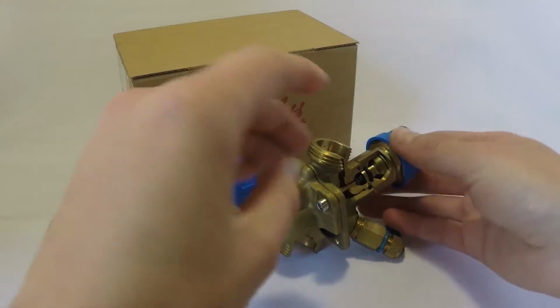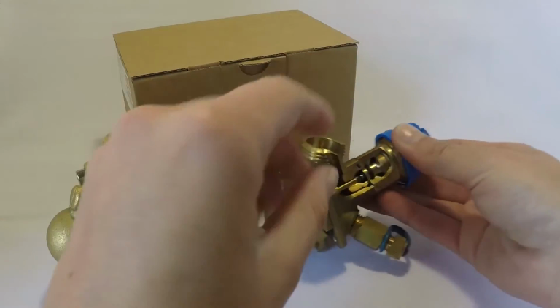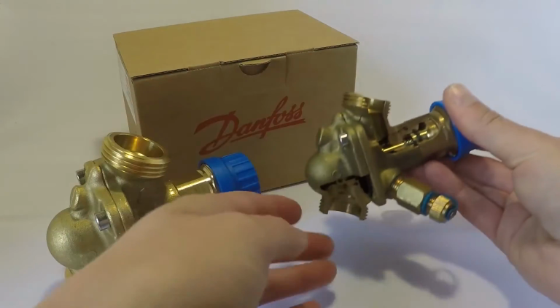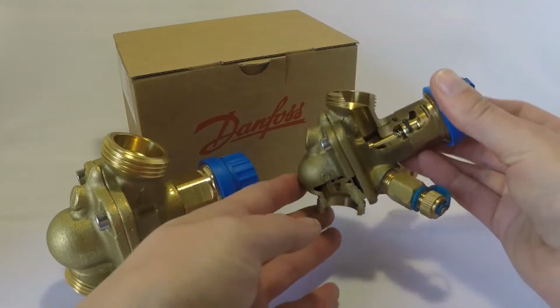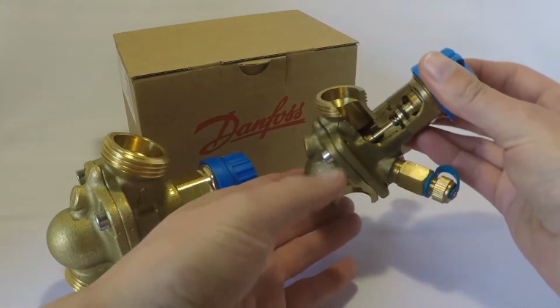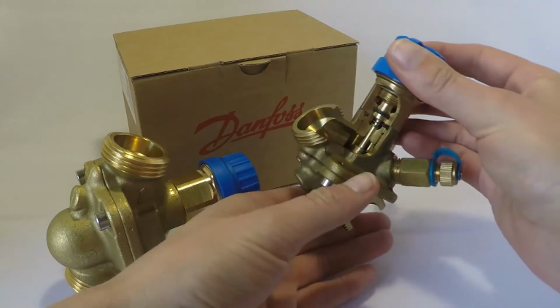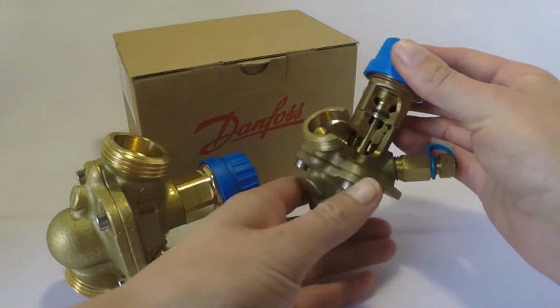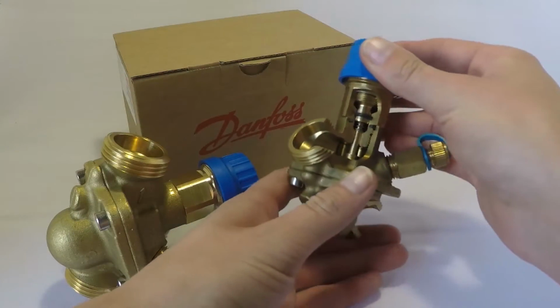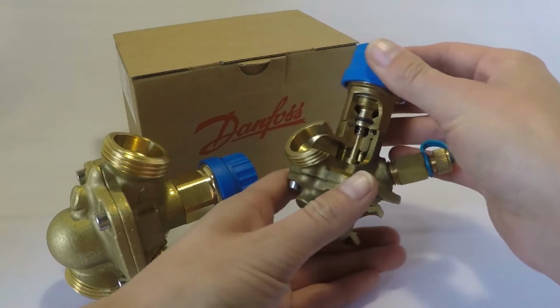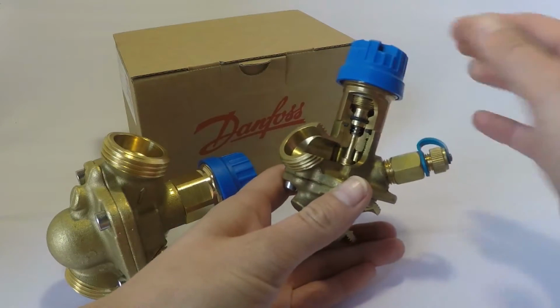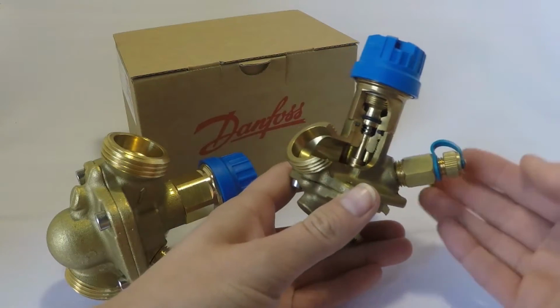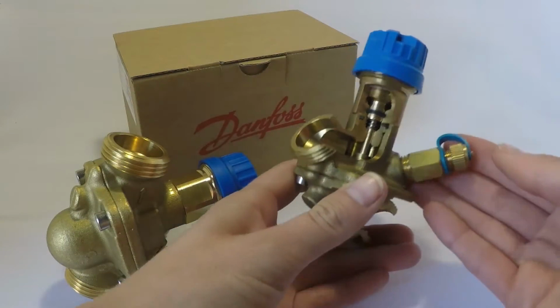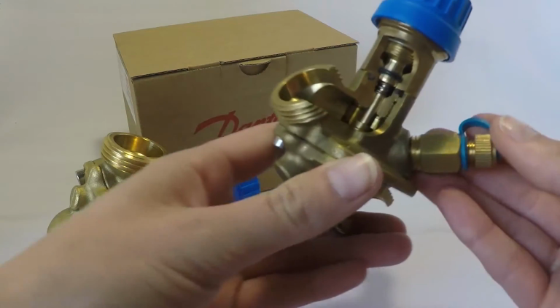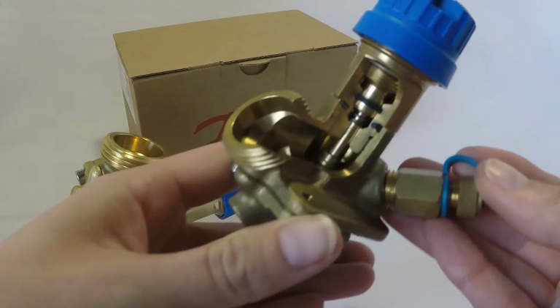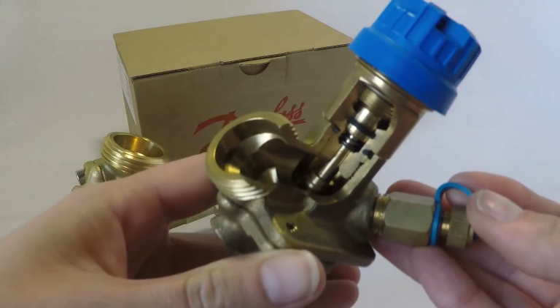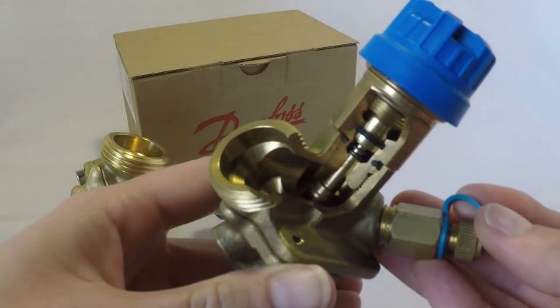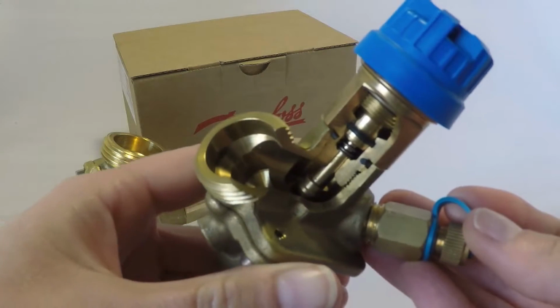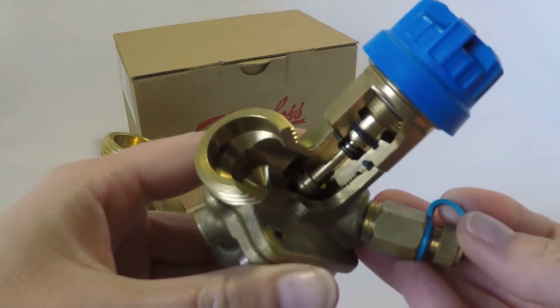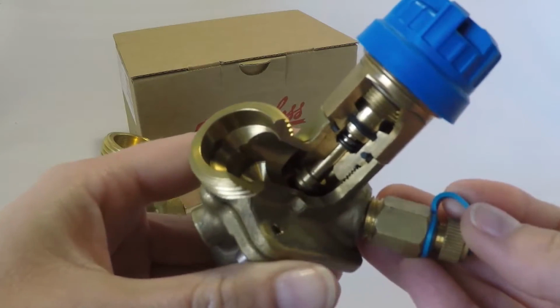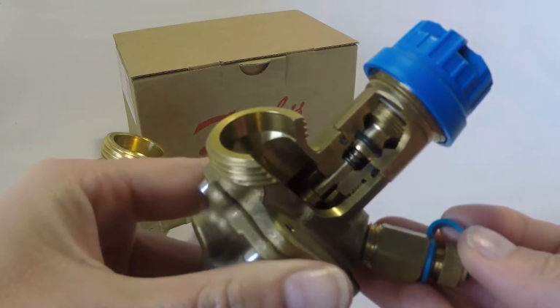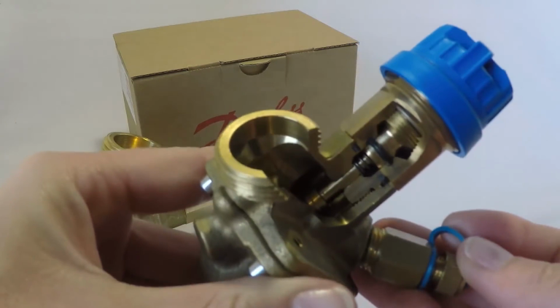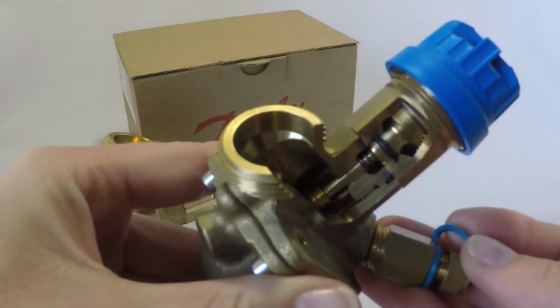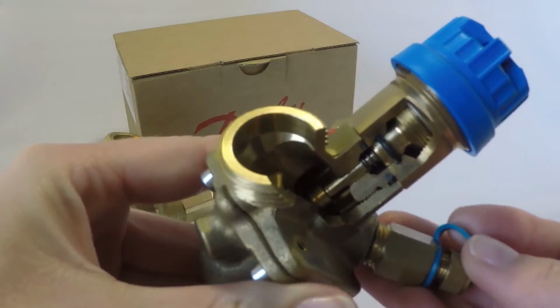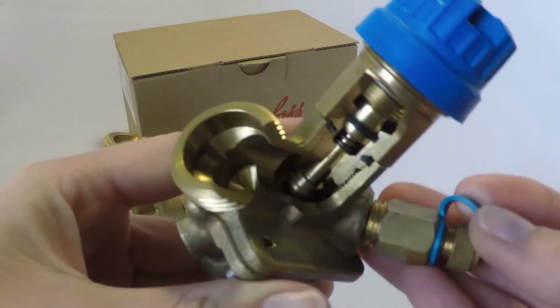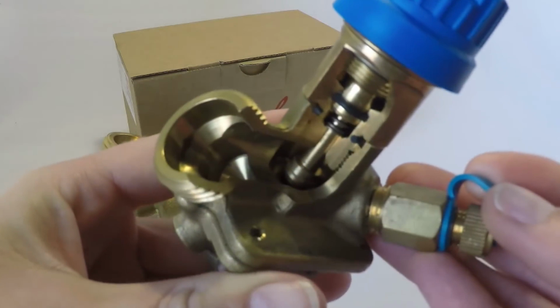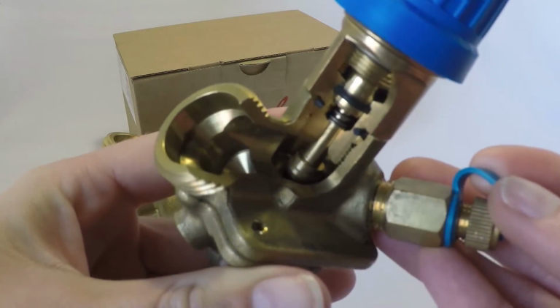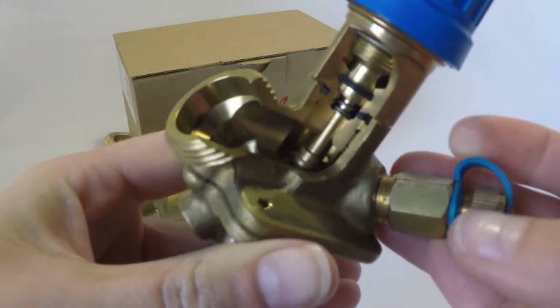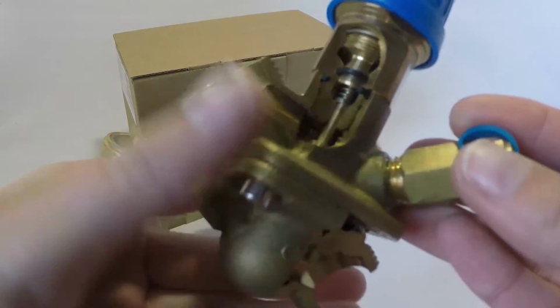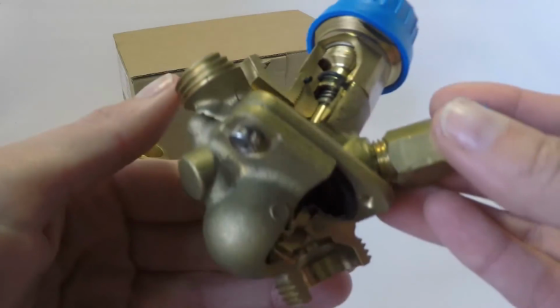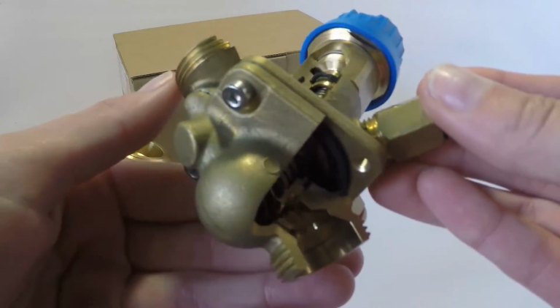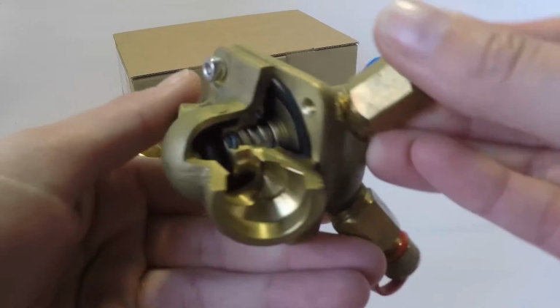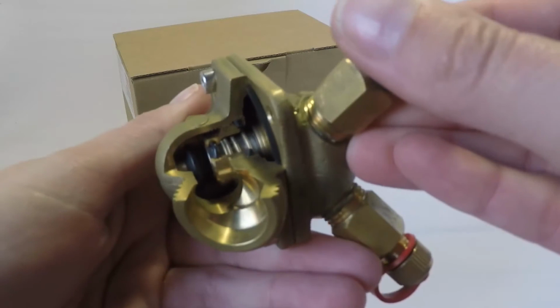Here I've also got a valve that is cut open on the side — it's a demo valve of ours — so you can actually see what goes into the valve.